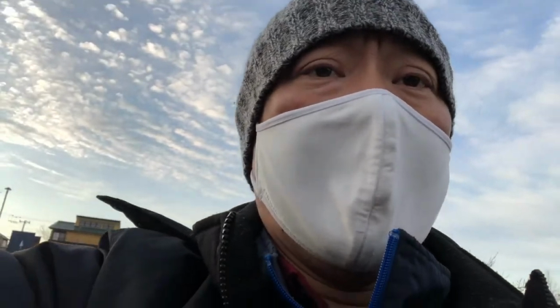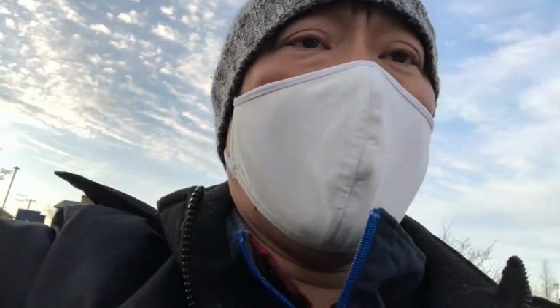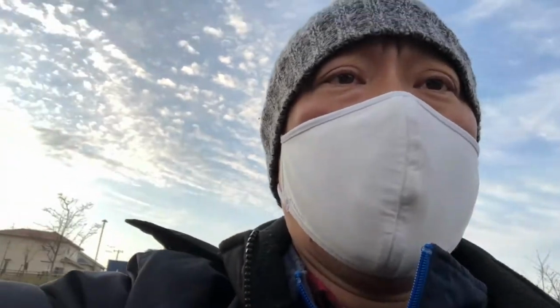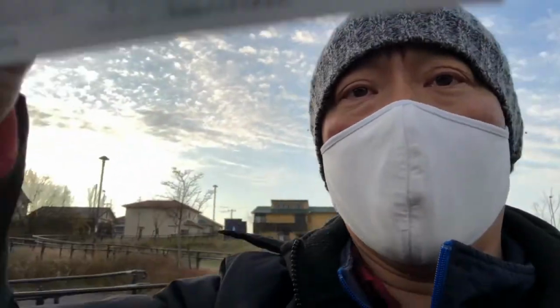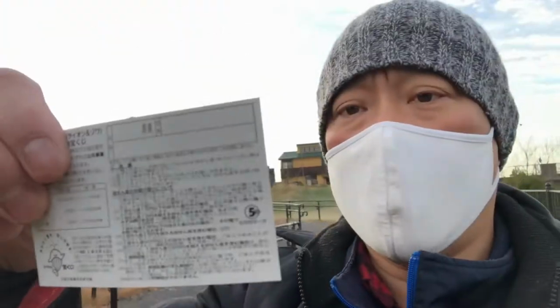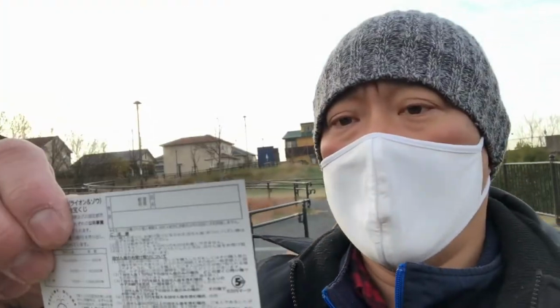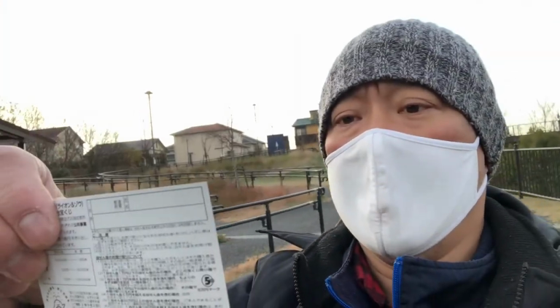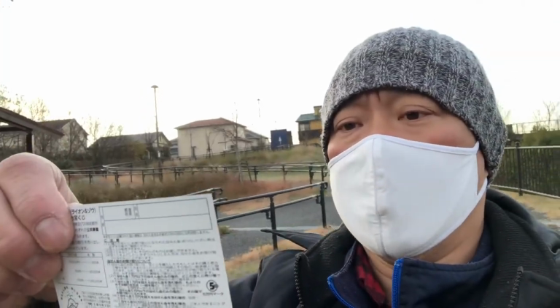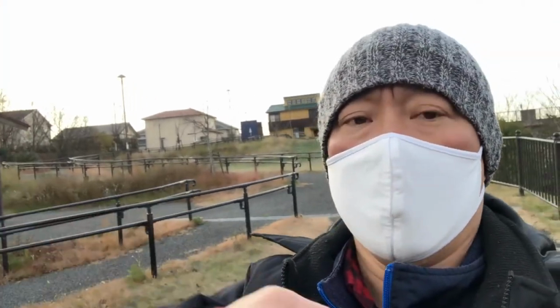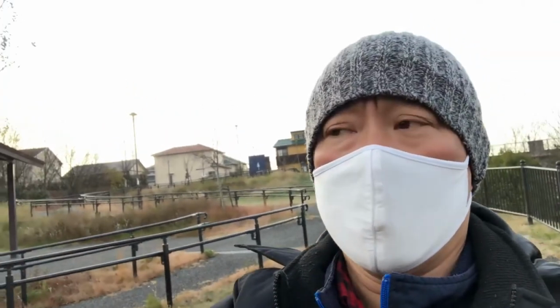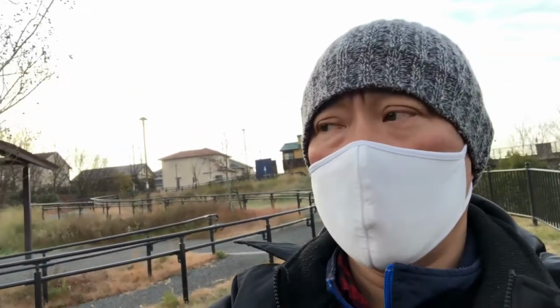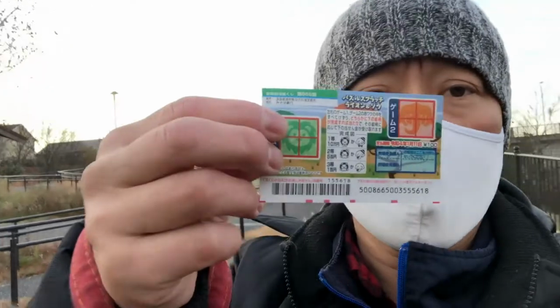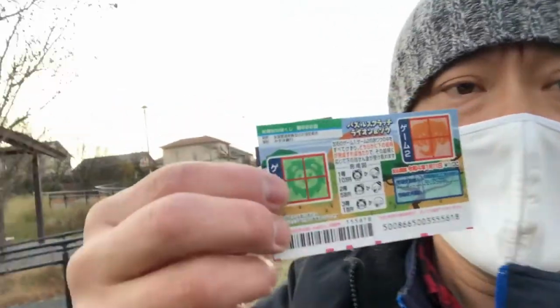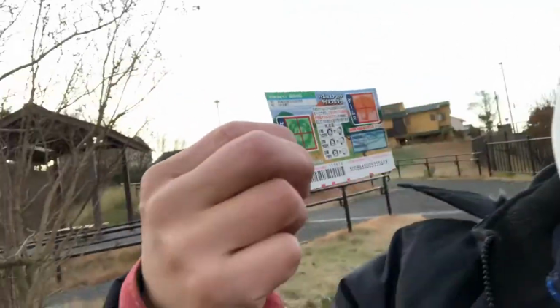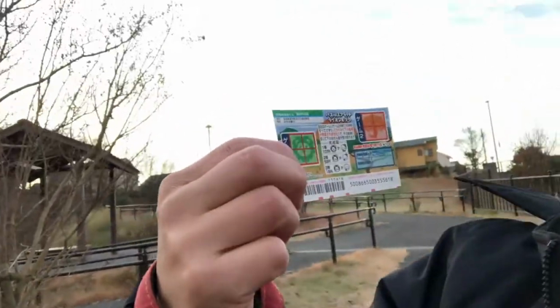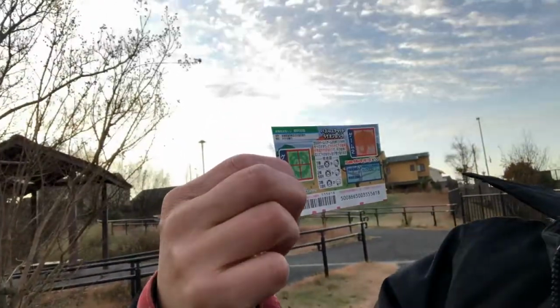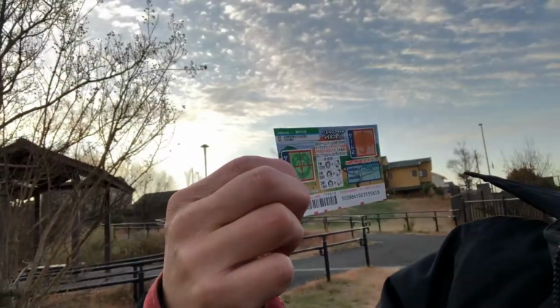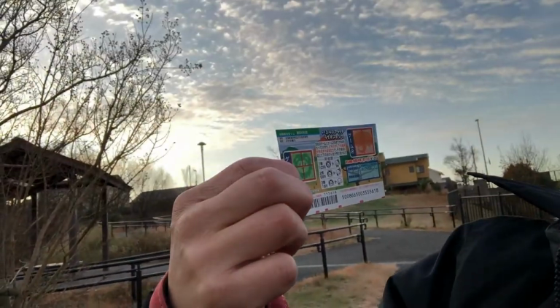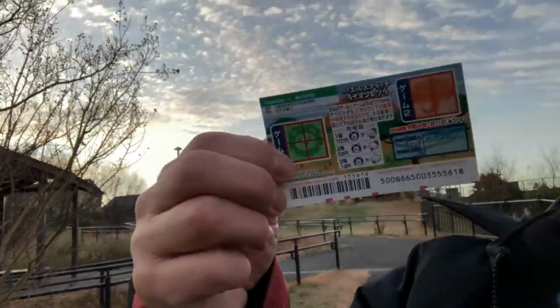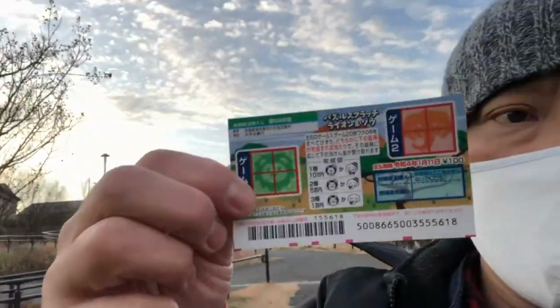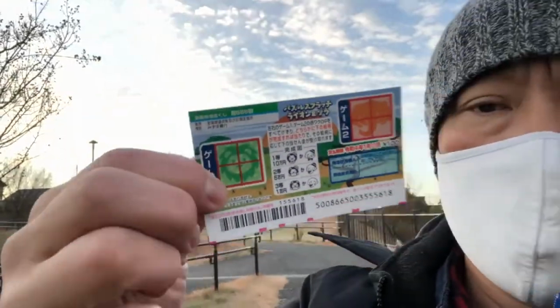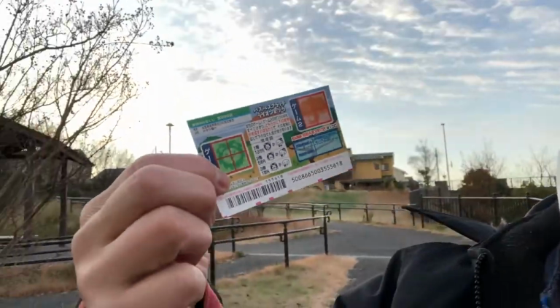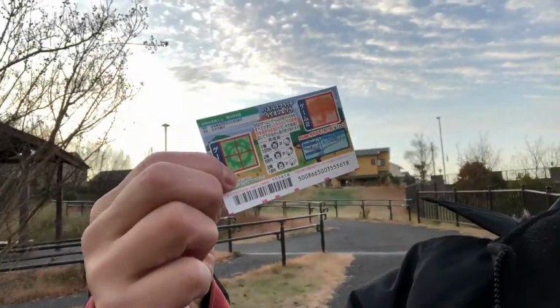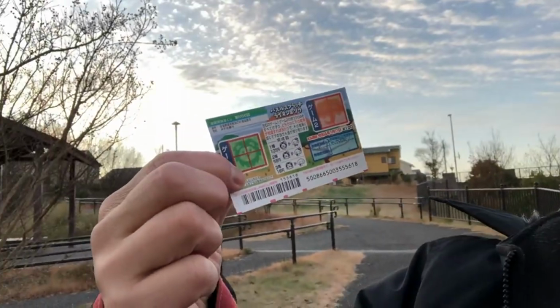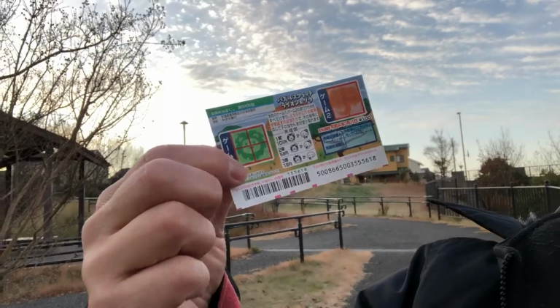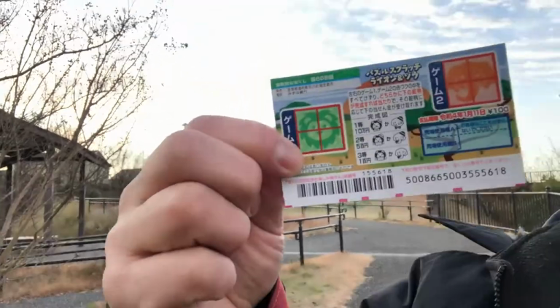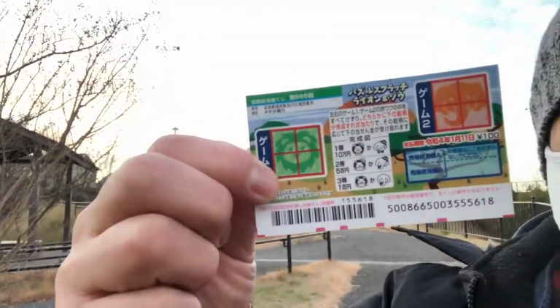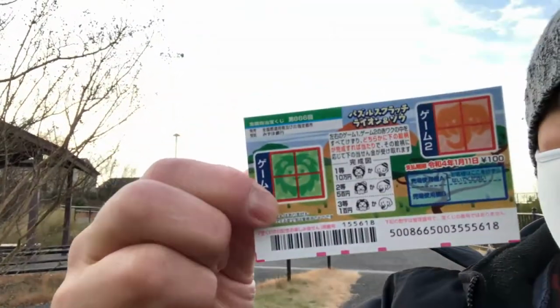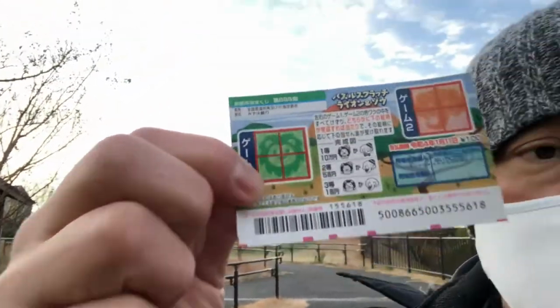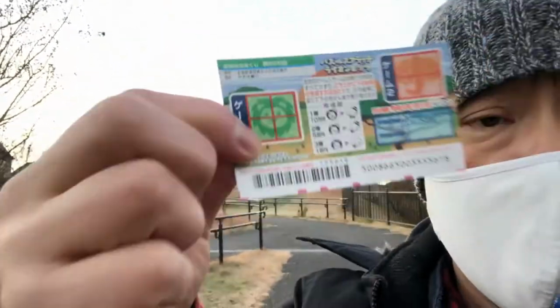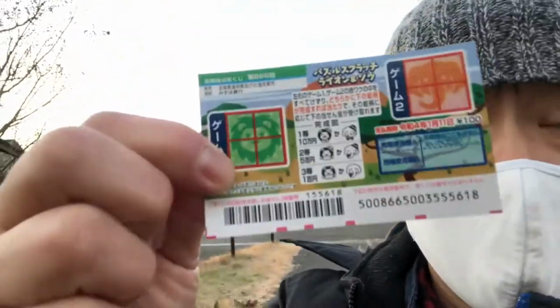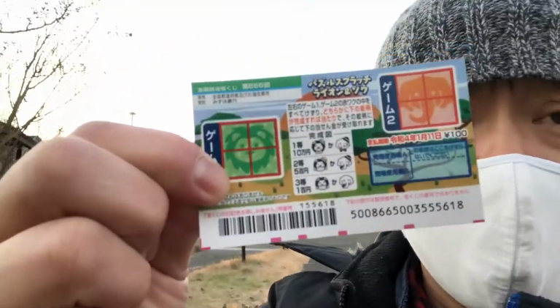Looking at the next ticket, this is another kuji for drawing 866. This costs only 100 yen and also has two games in one — you guys might want to buy more of these.